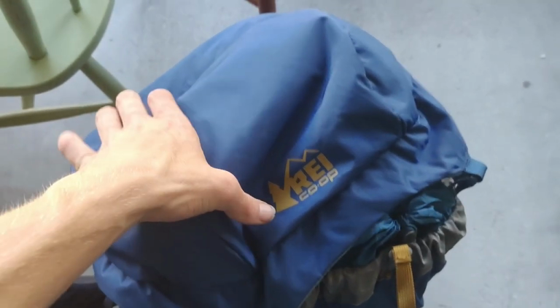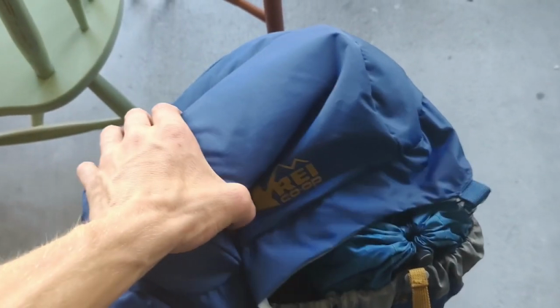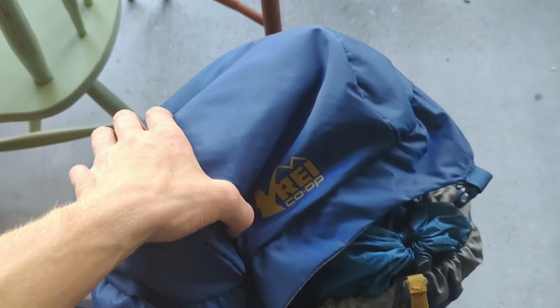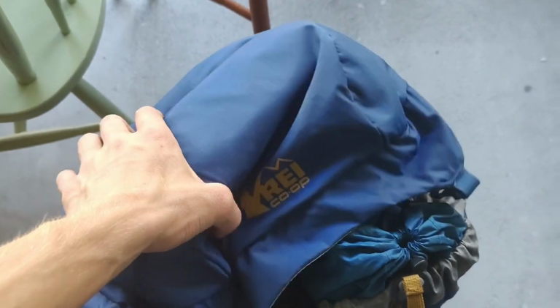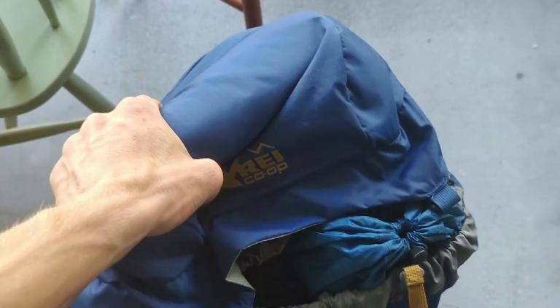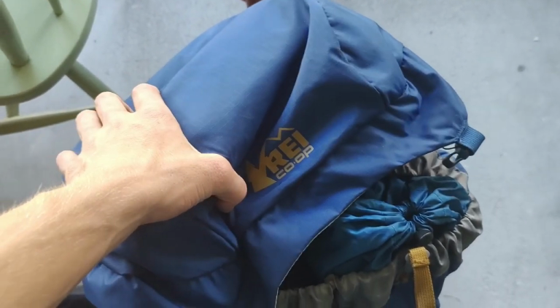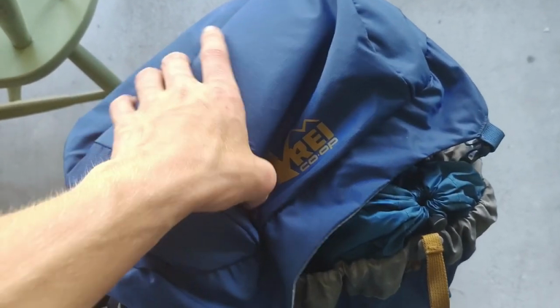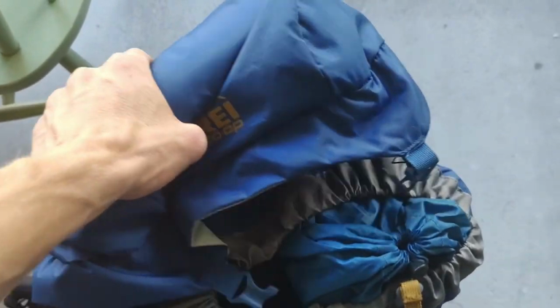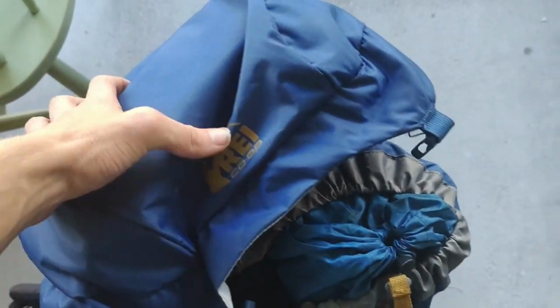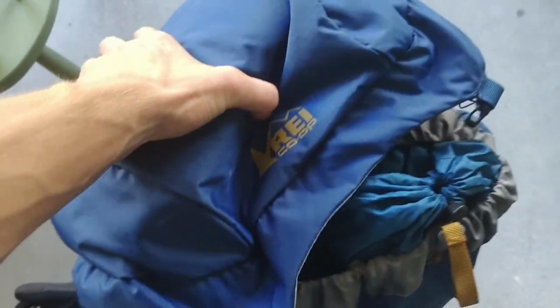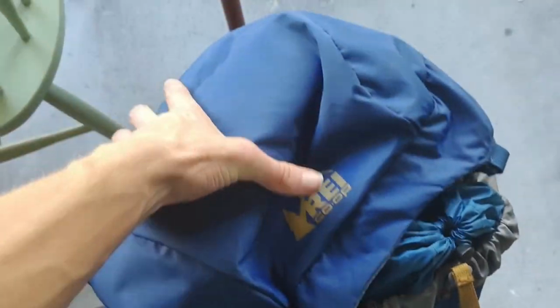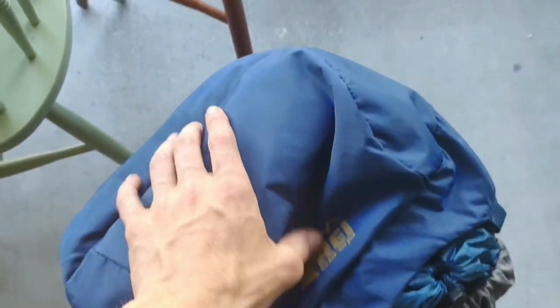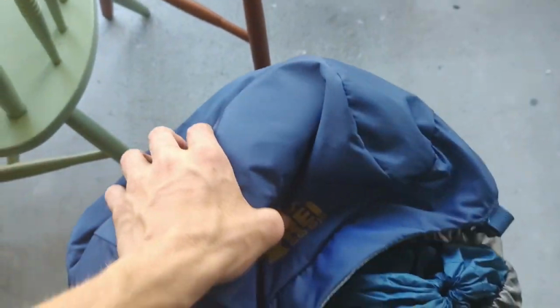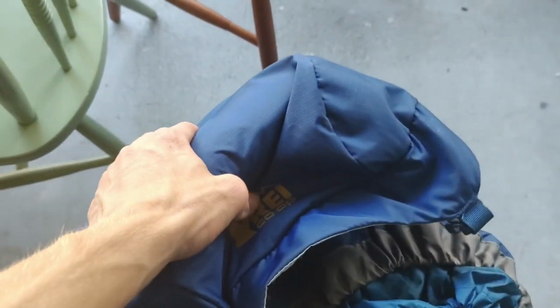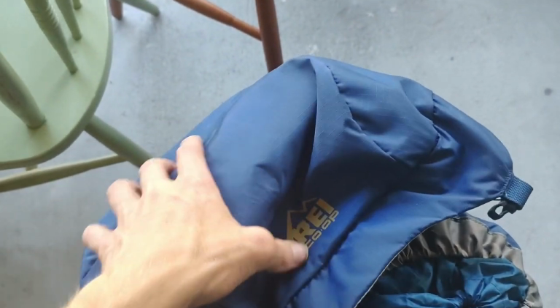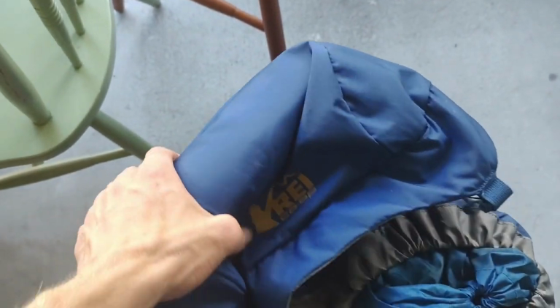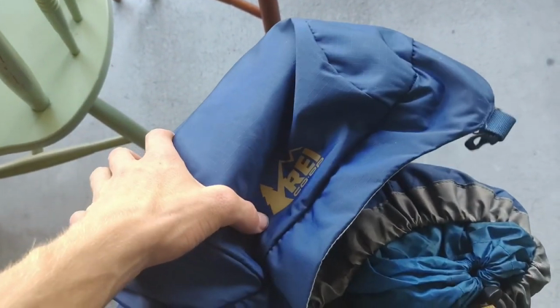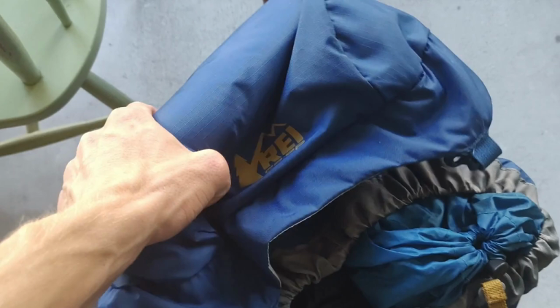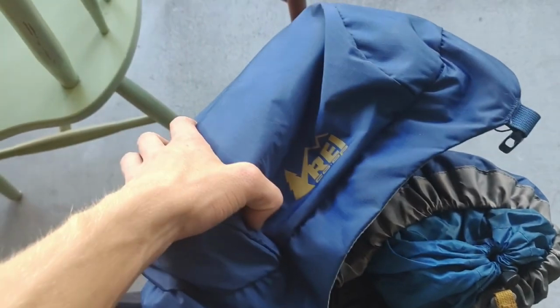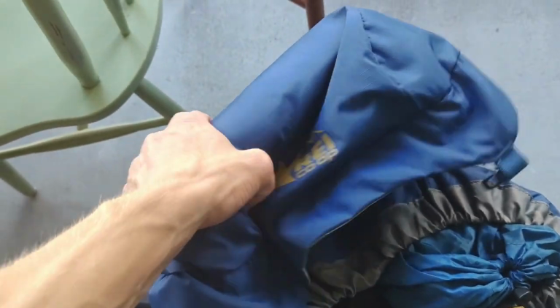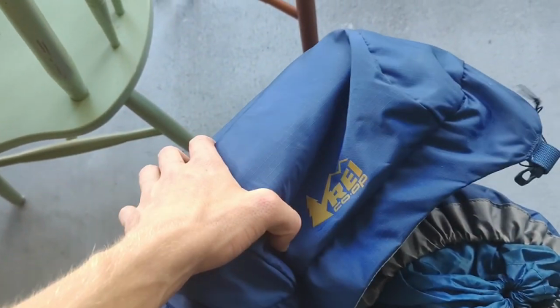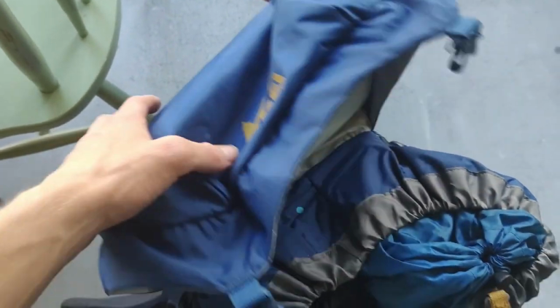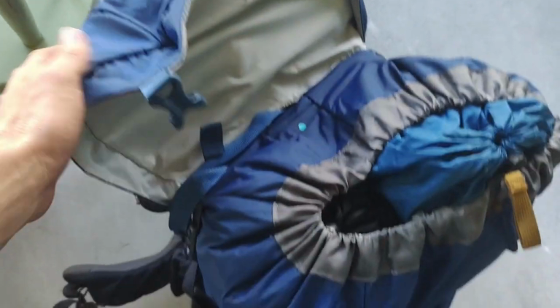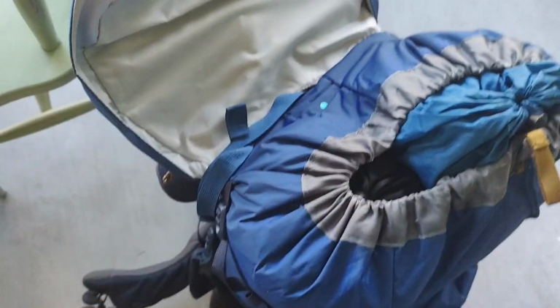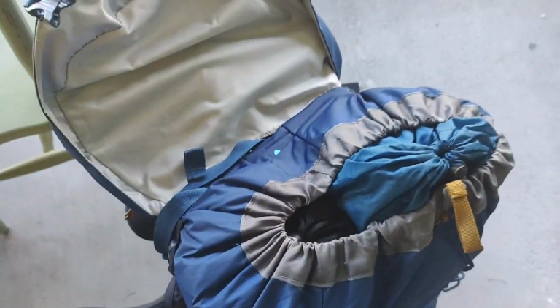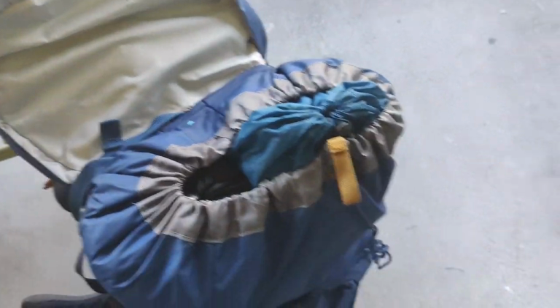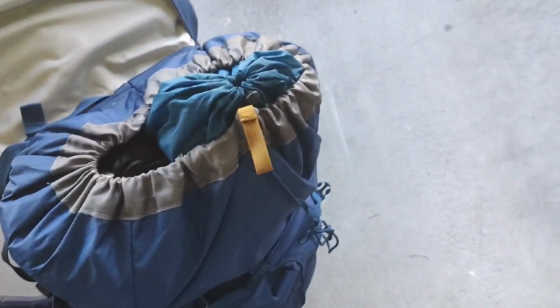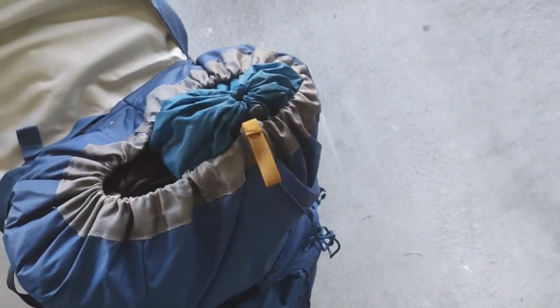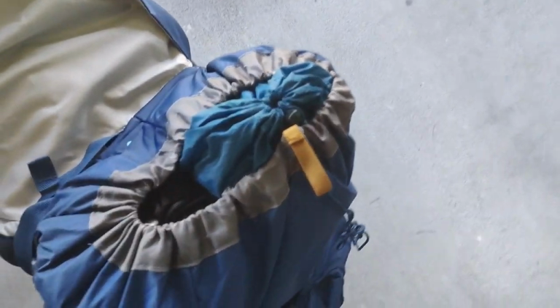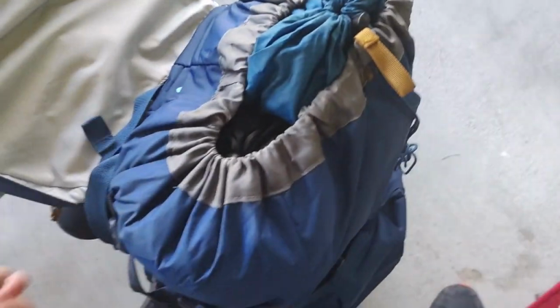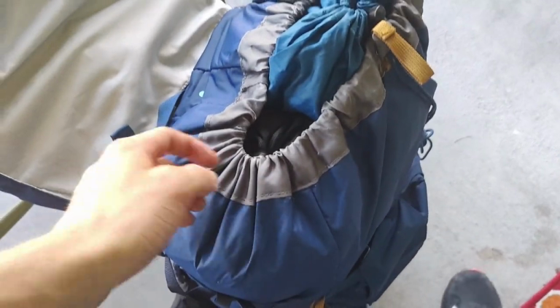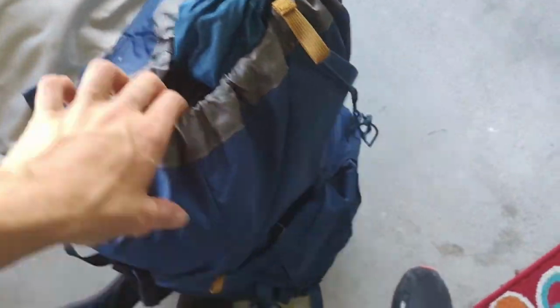Now we're looking at what's in the top compartment. There's just a pair of foam Crocs in here that are going to act as my camp shoes.